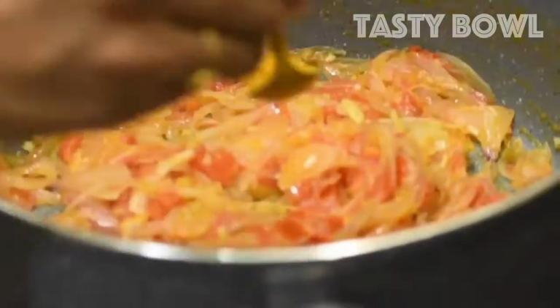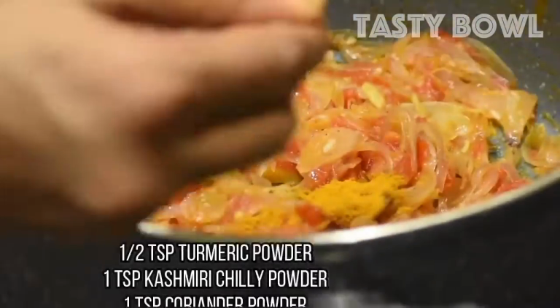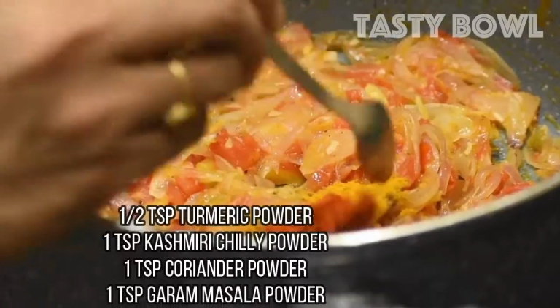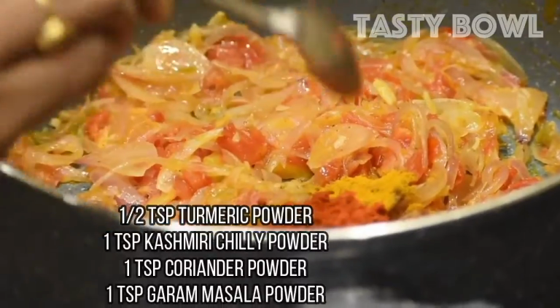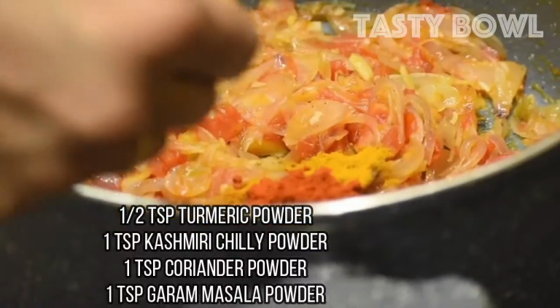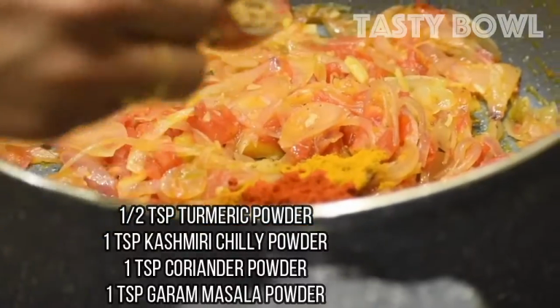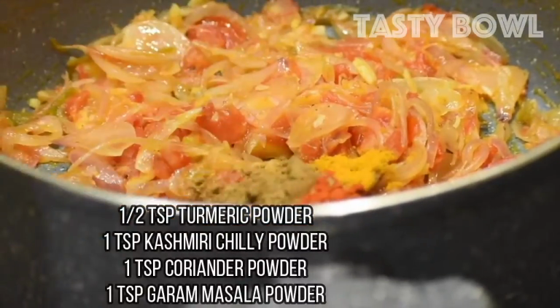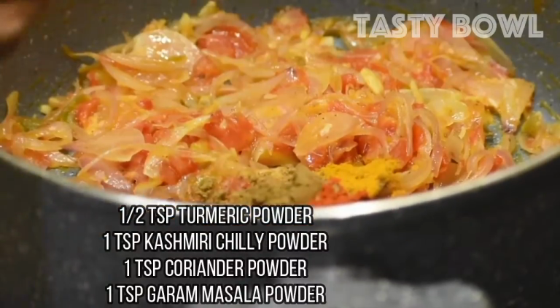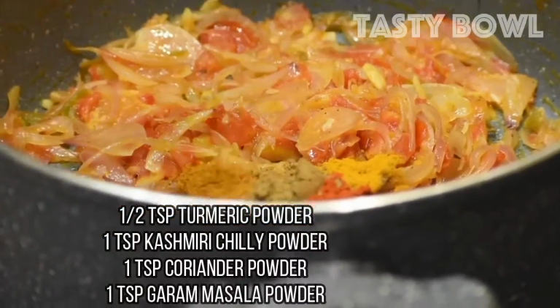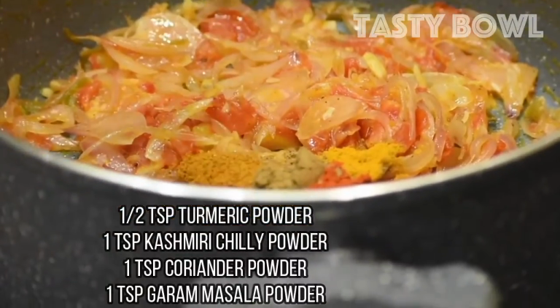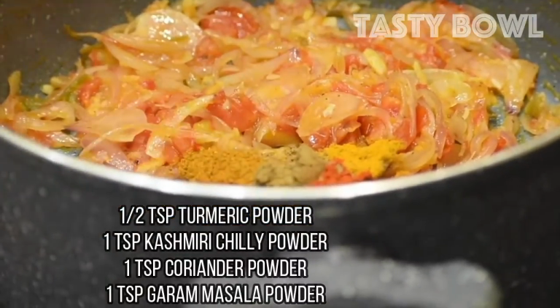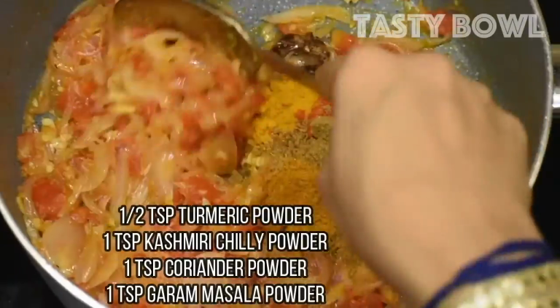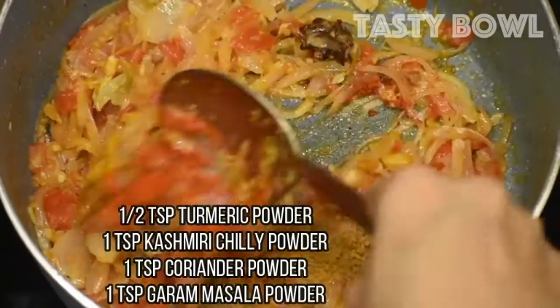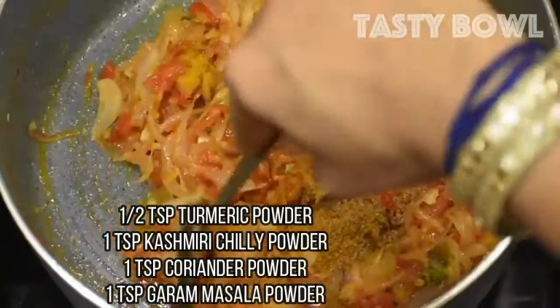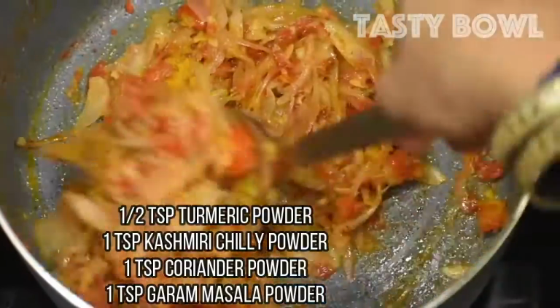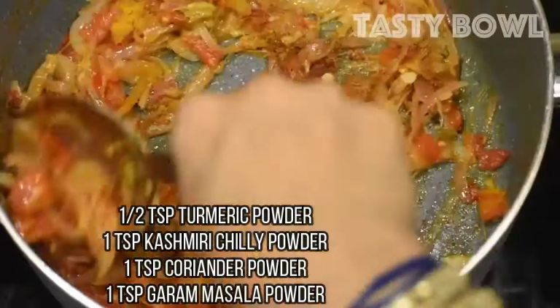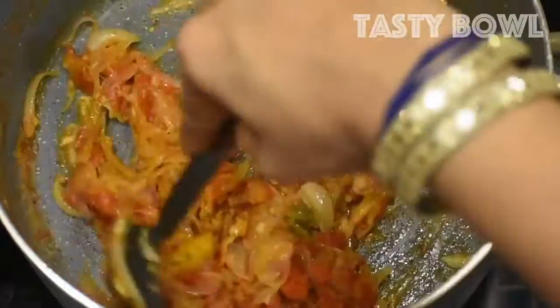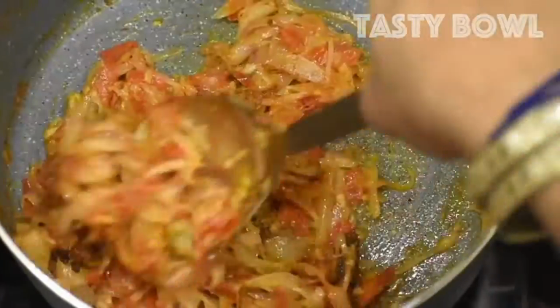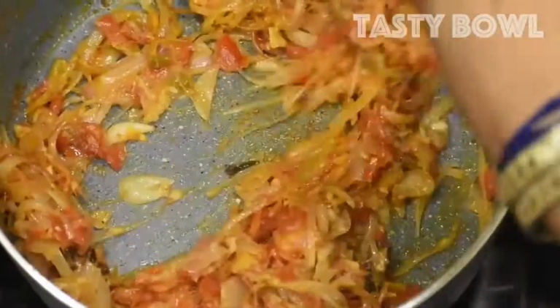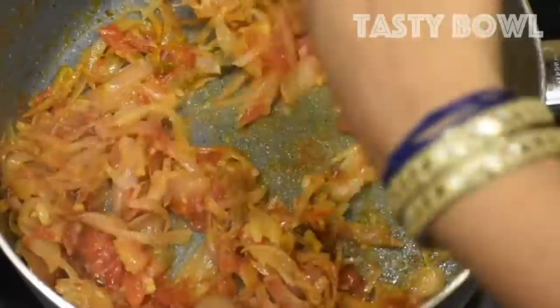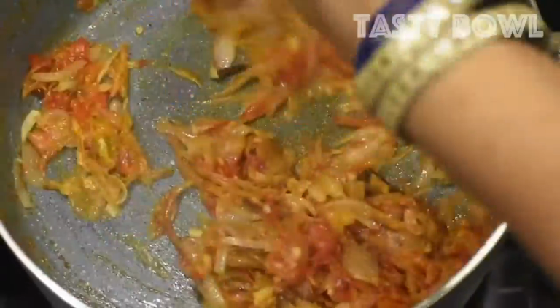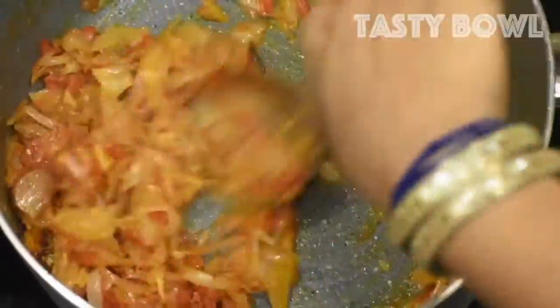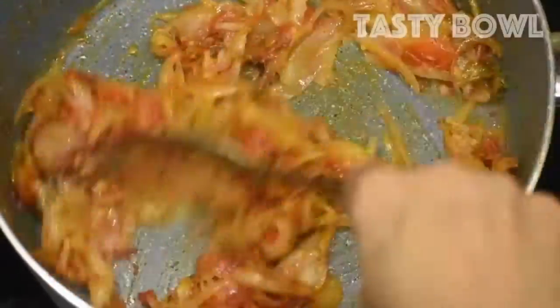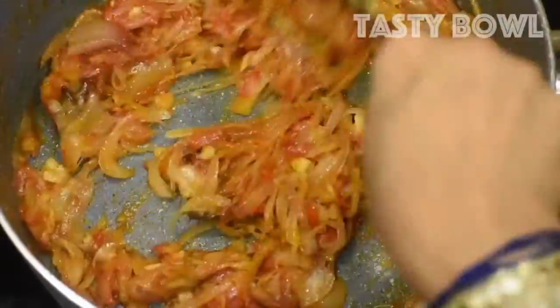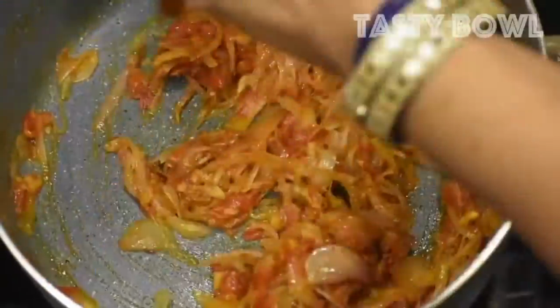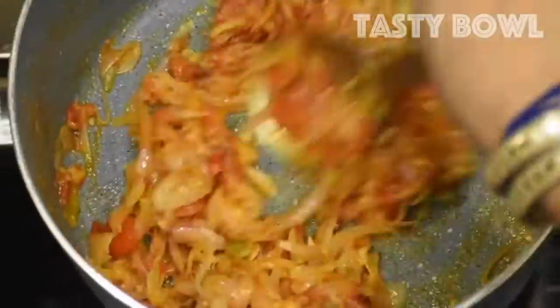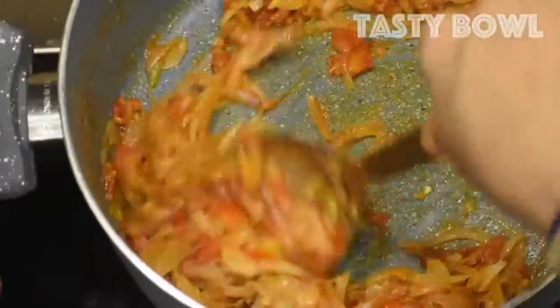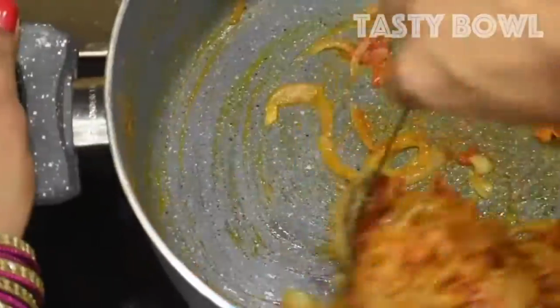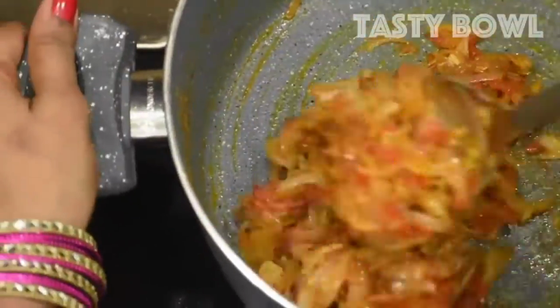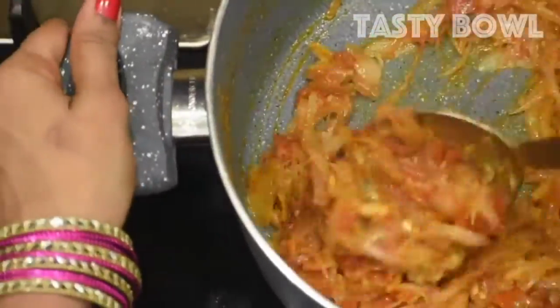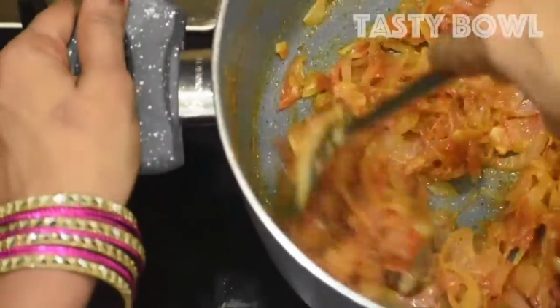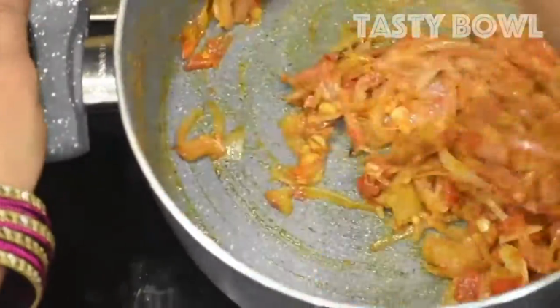In terms of this food — Kashmiri chili powder and sparkle powder. This is the way you can cook it in the pot.